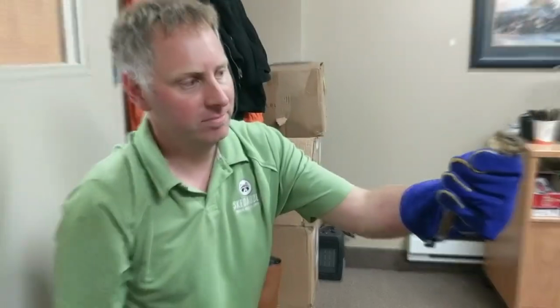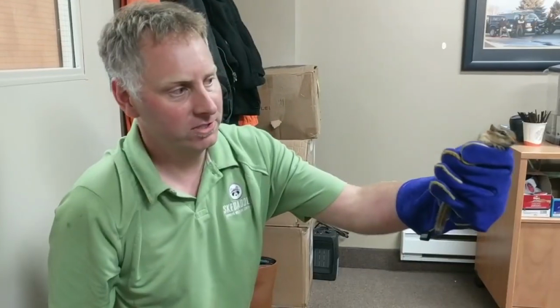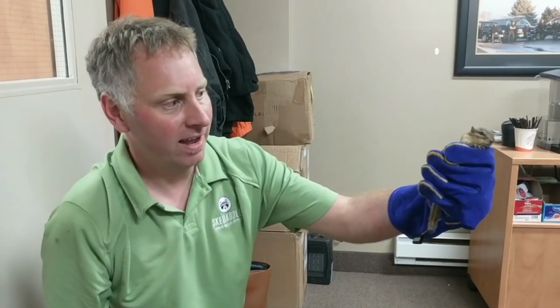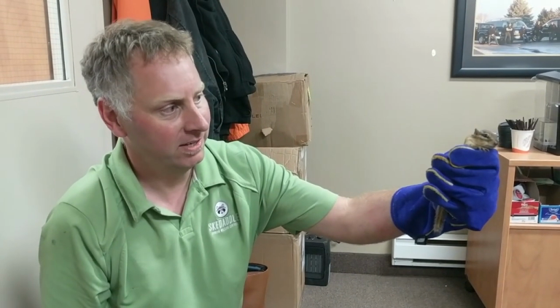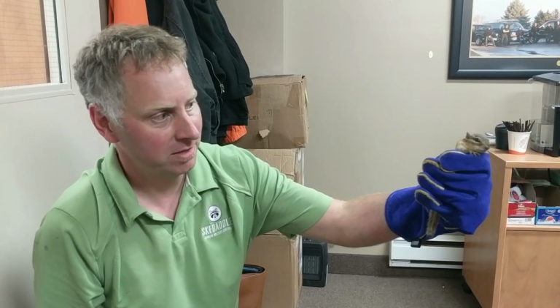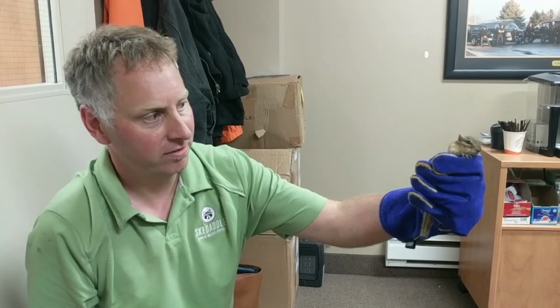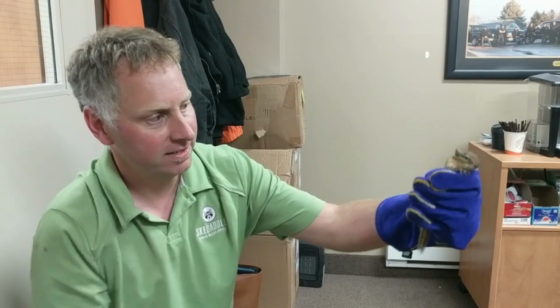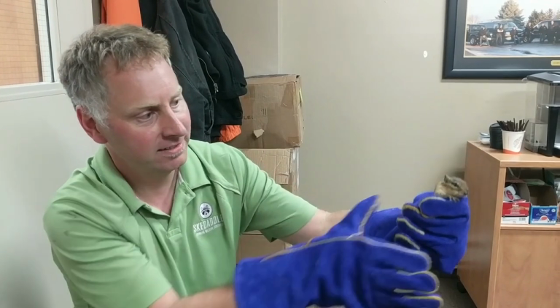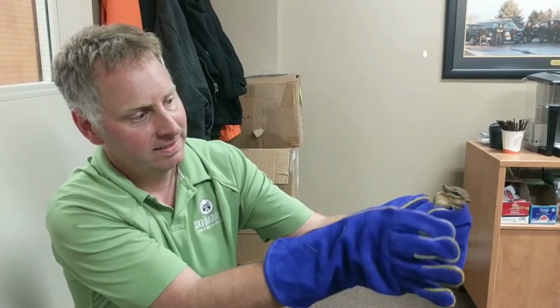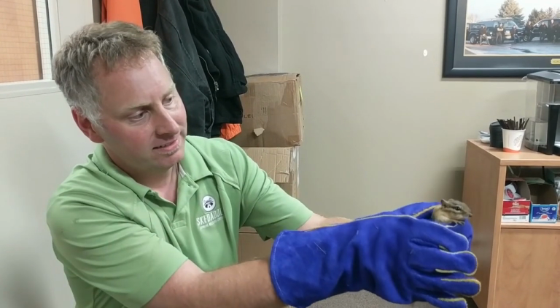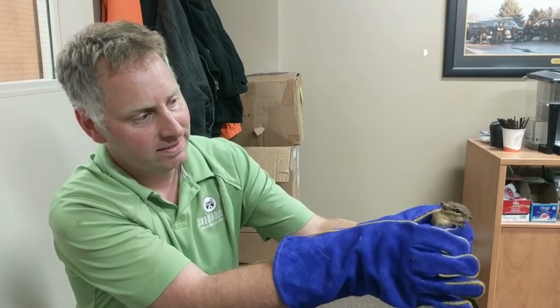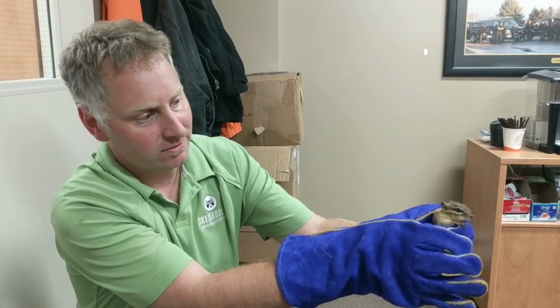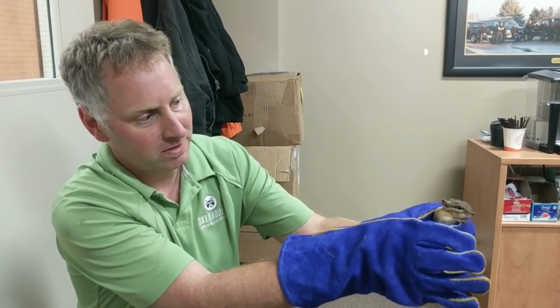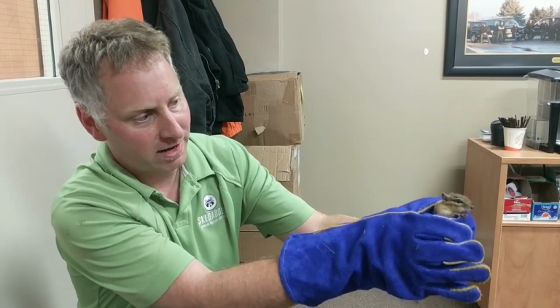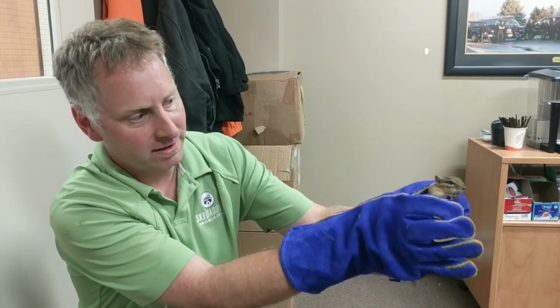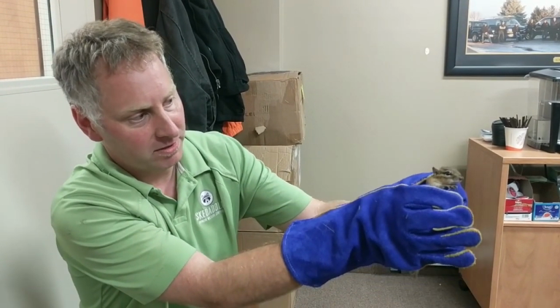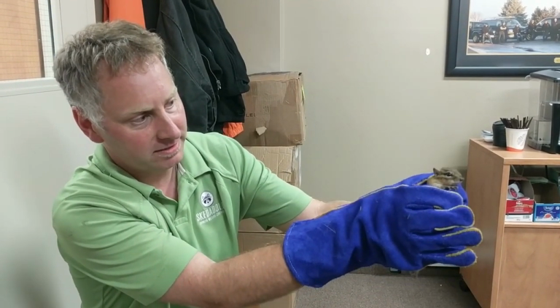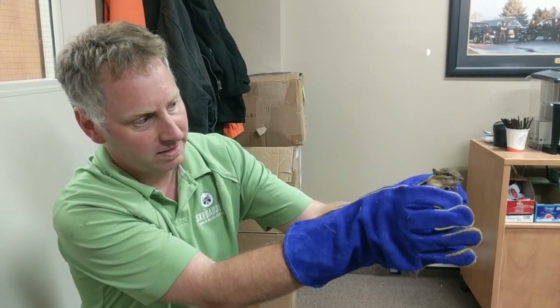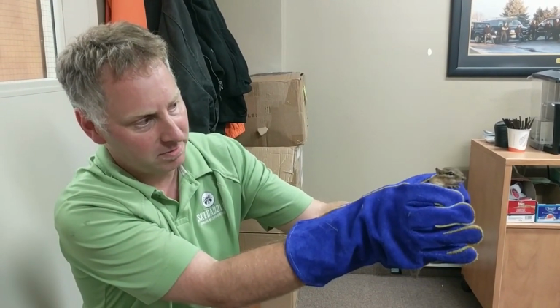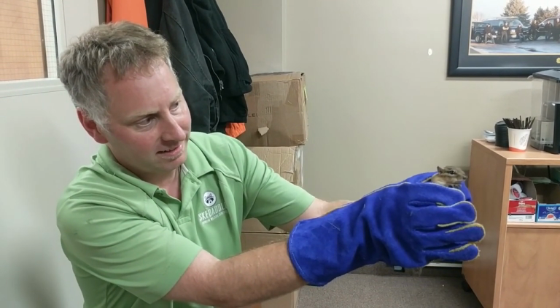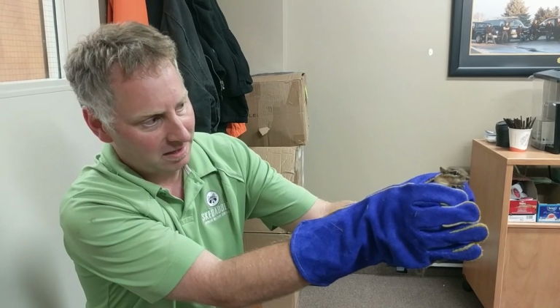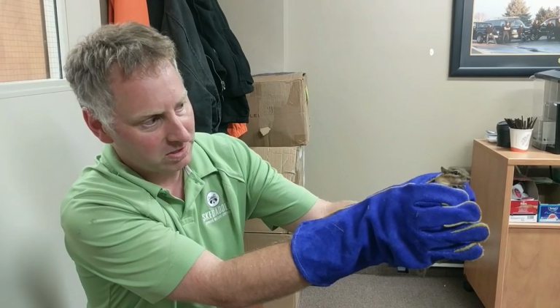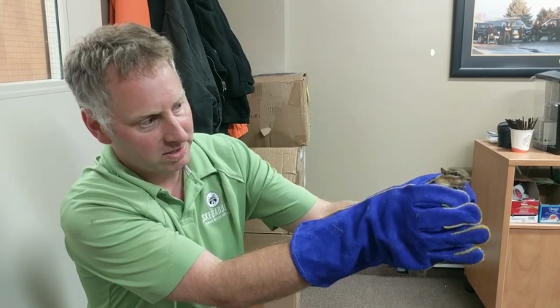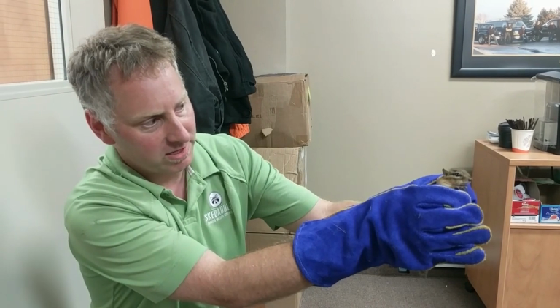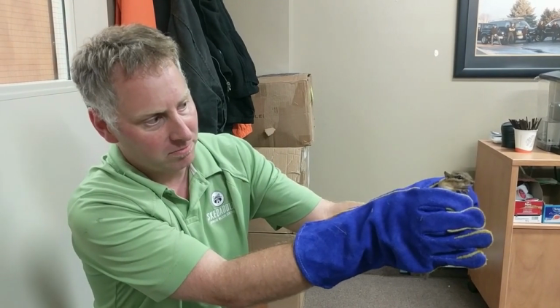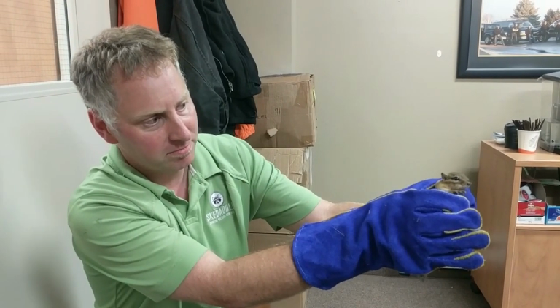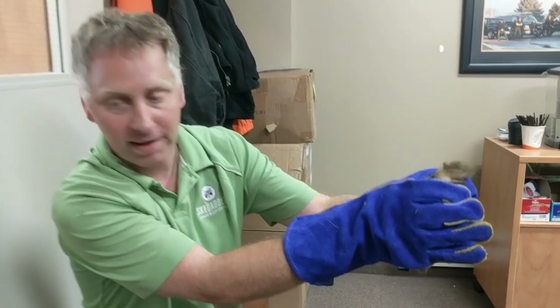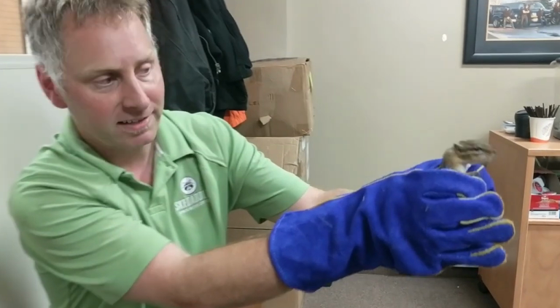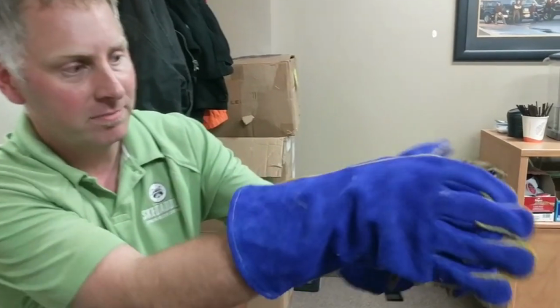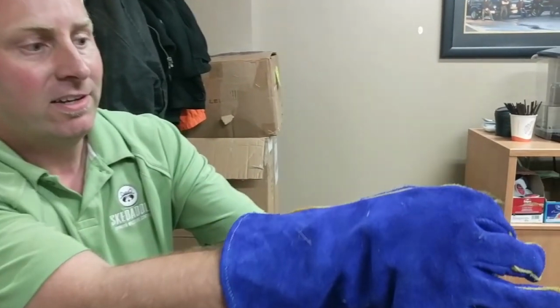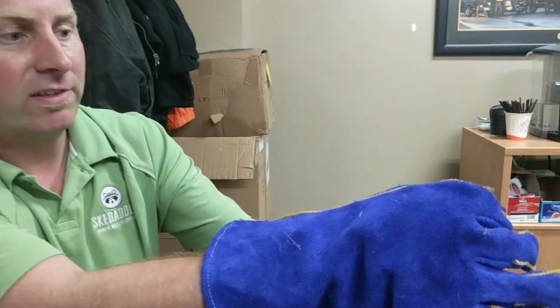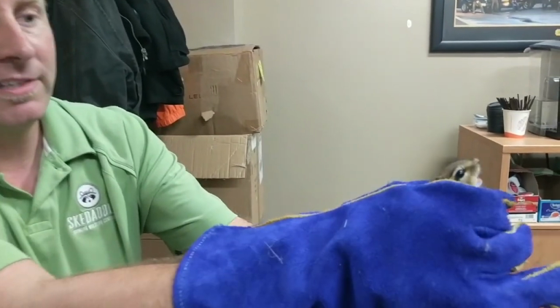So I just grabbed our chipmunk friend here. Not sure how he got into the building yet, but we just managed to squeeze him out from behind some shelving units.